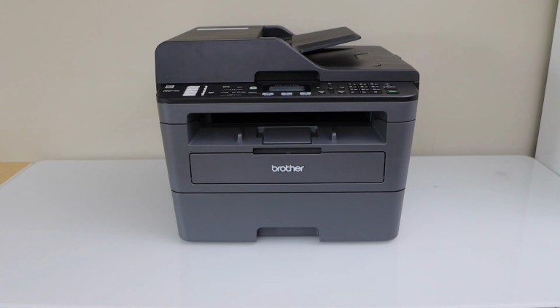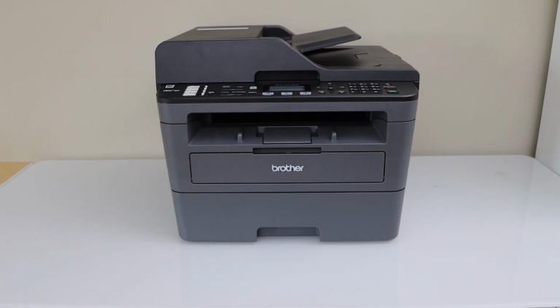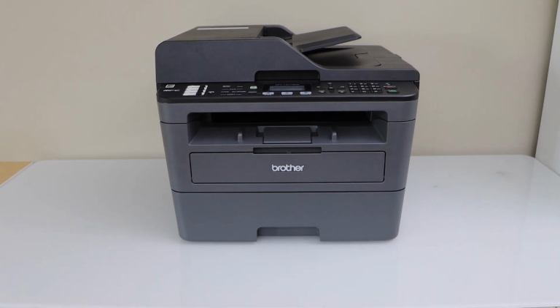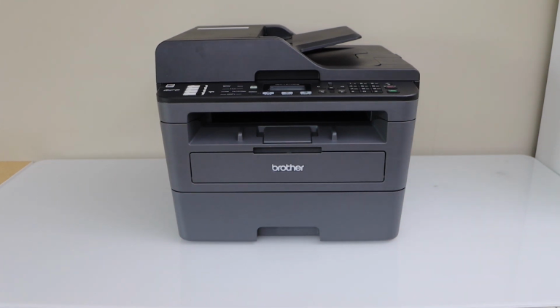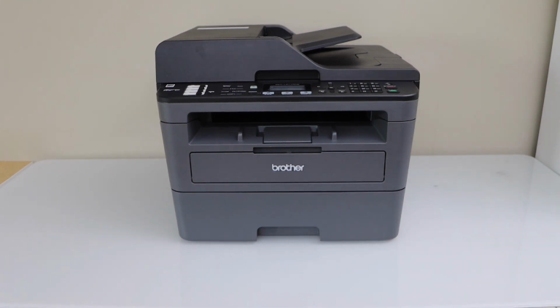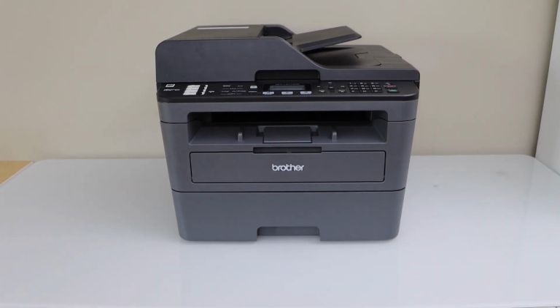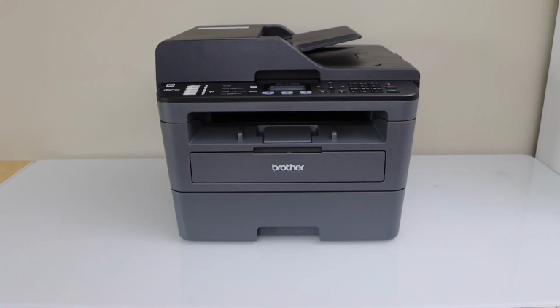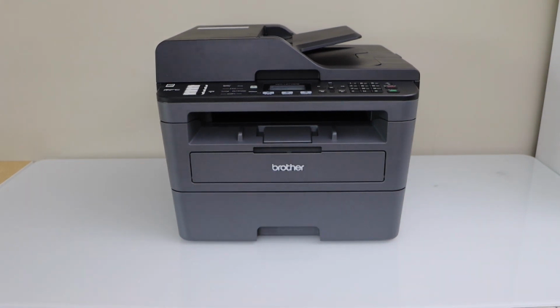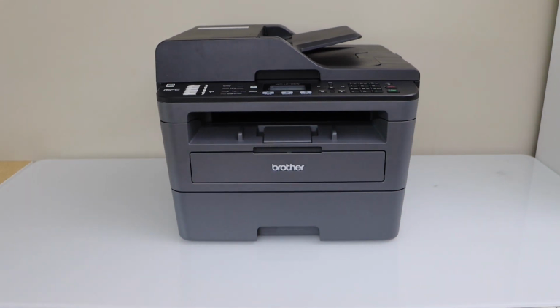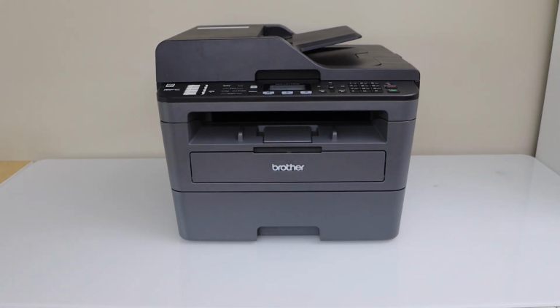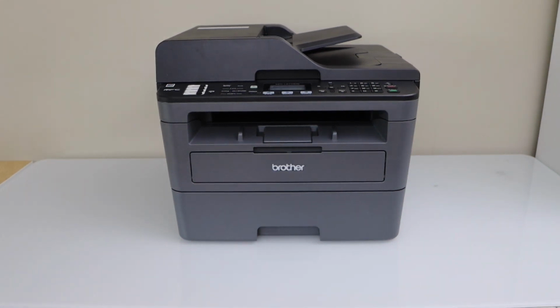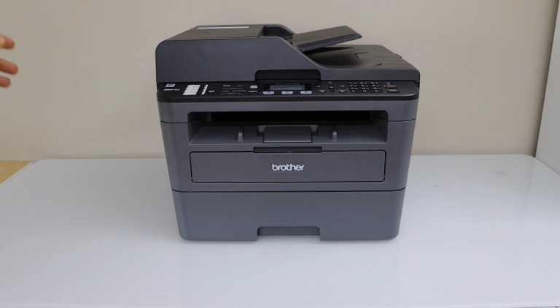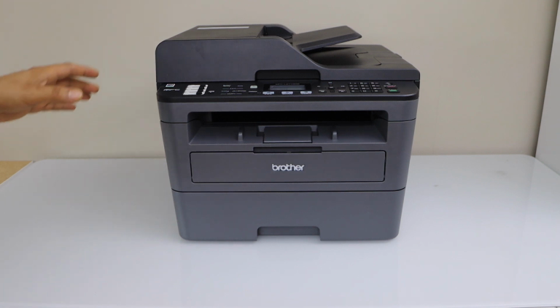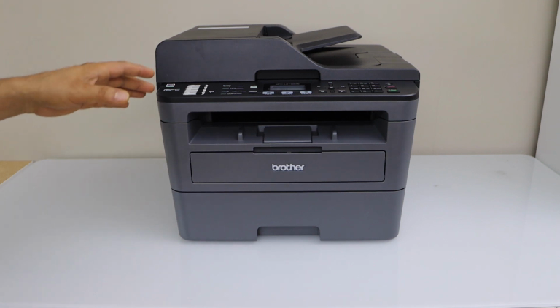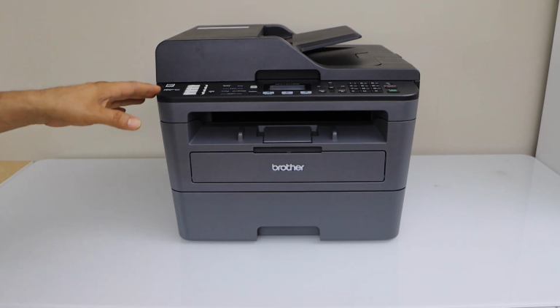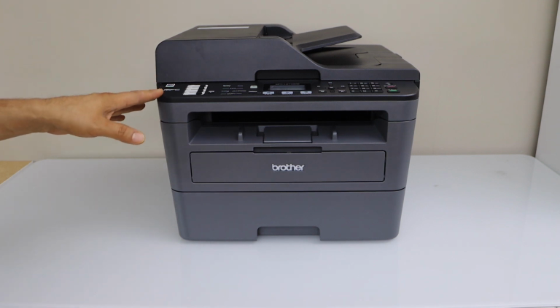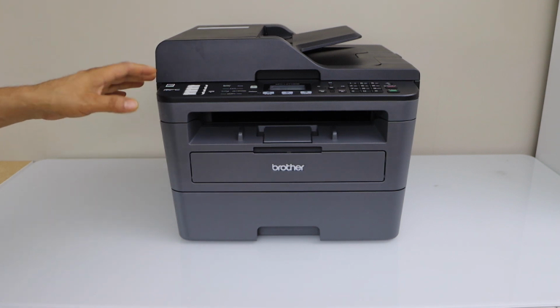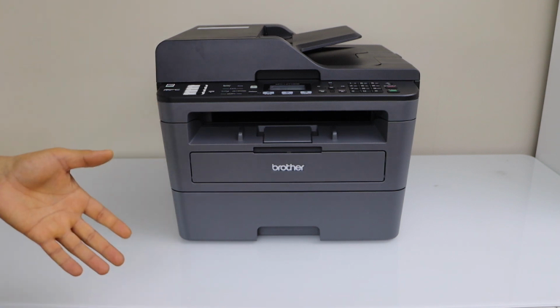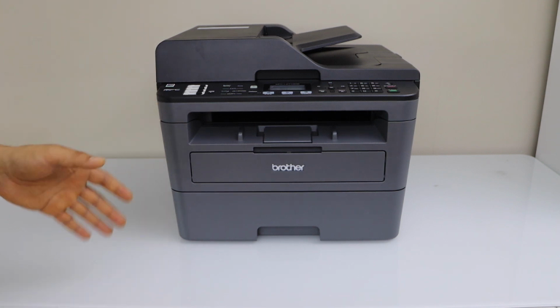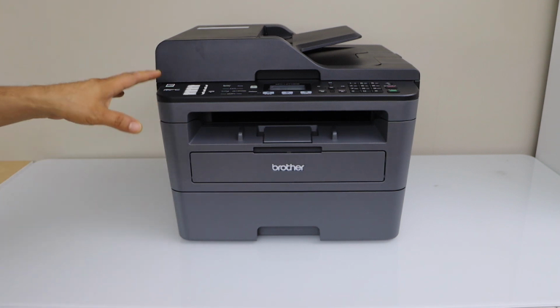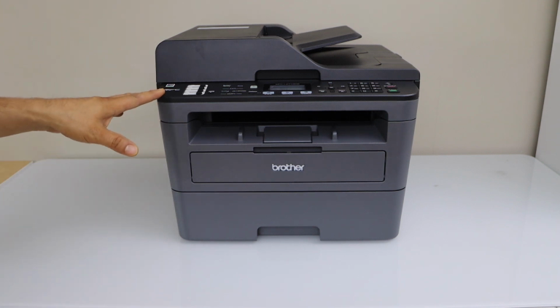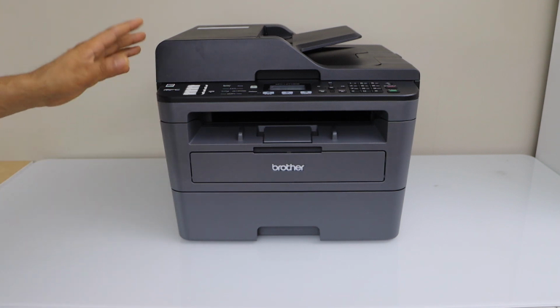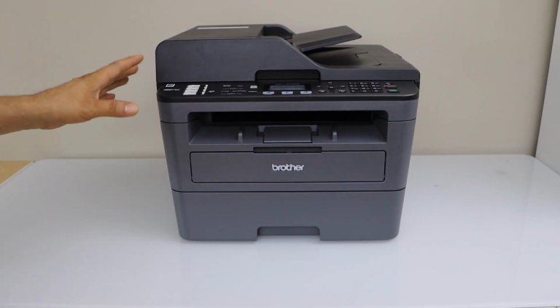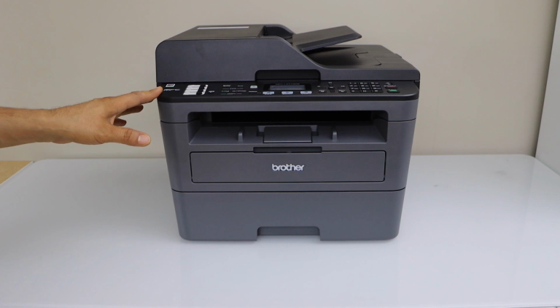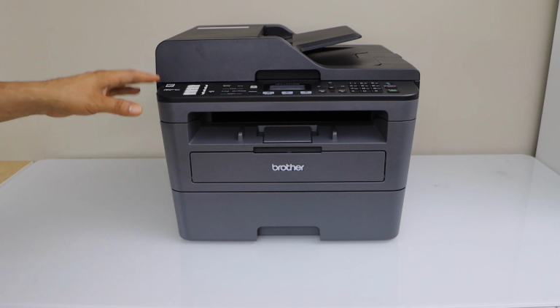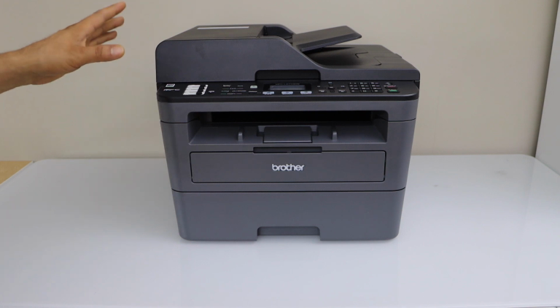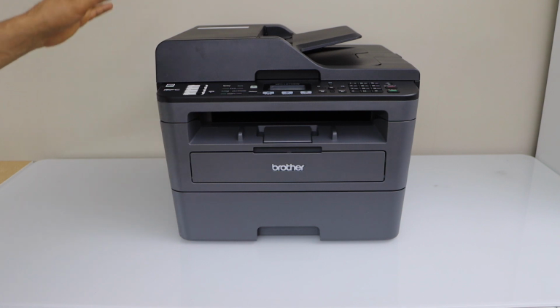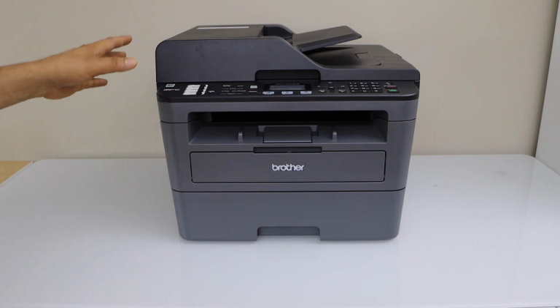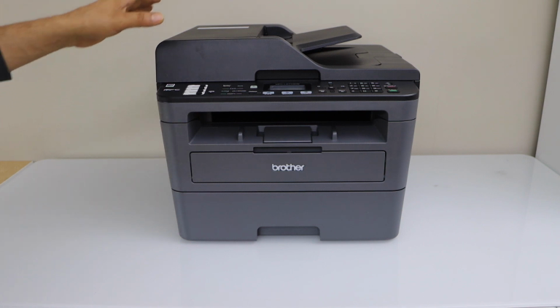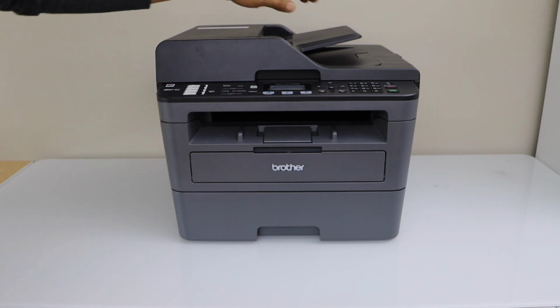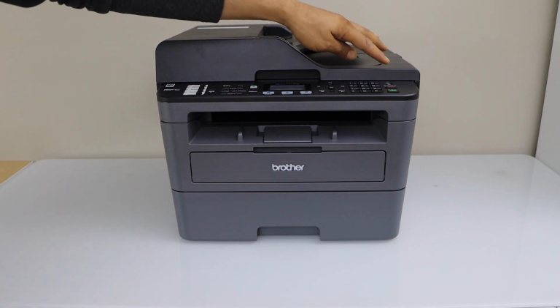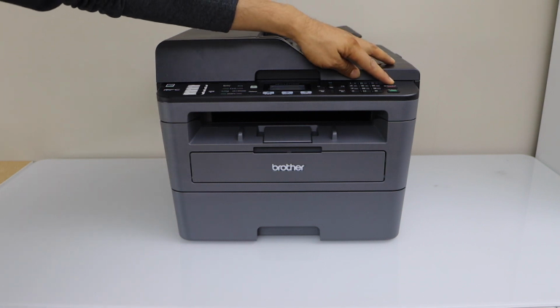In this video I am going to show you how to do the Wi-Fi setup of your Brother MFC L2710DW all-in-one laser printer. First step is to switch on the printer, so press the power button.